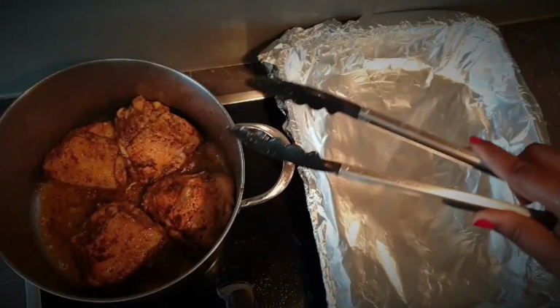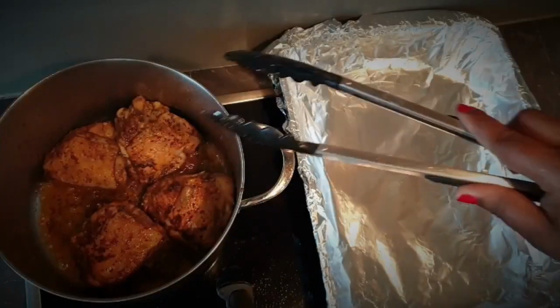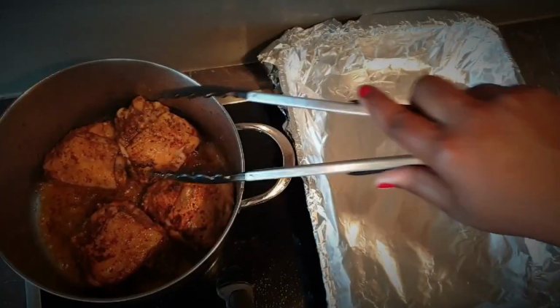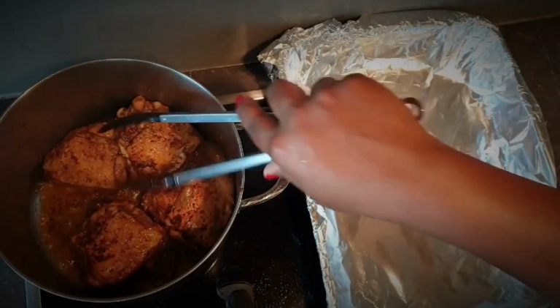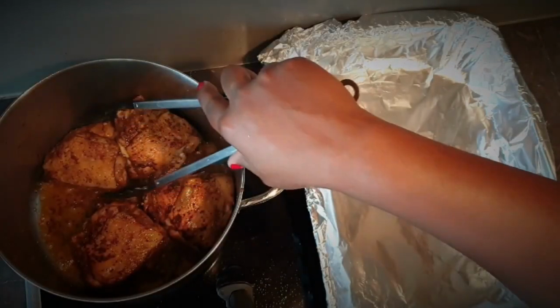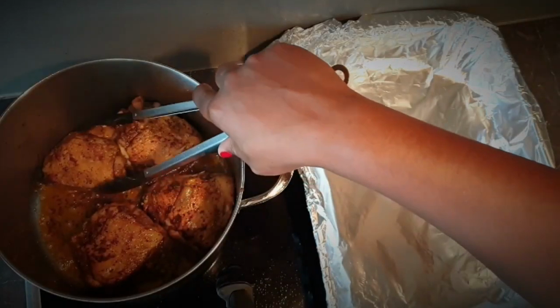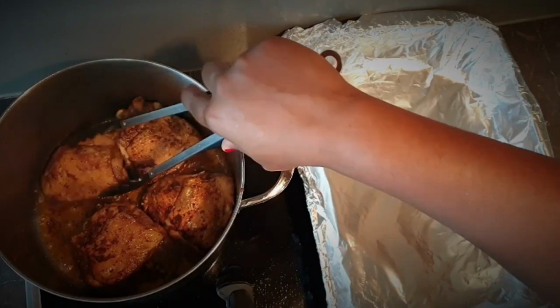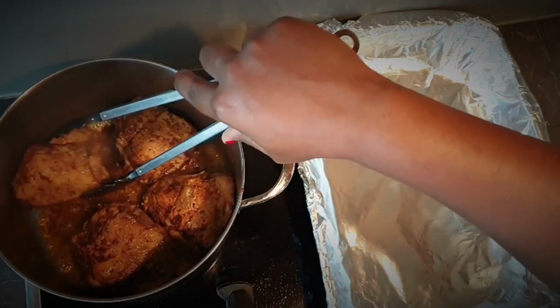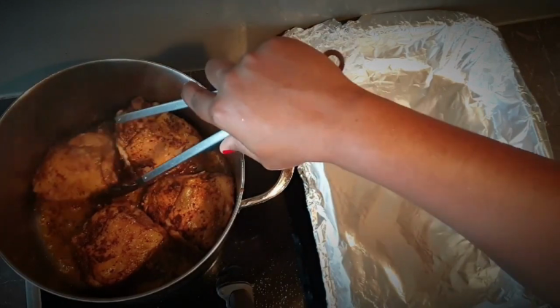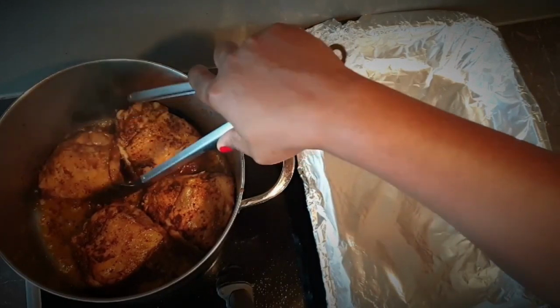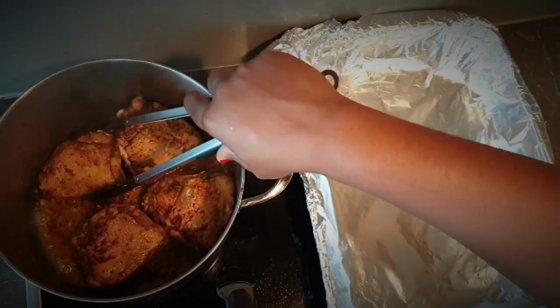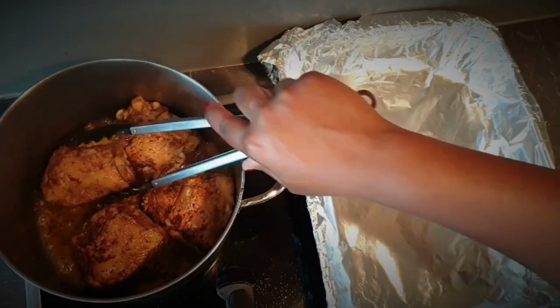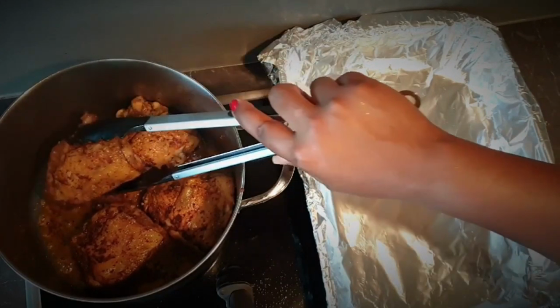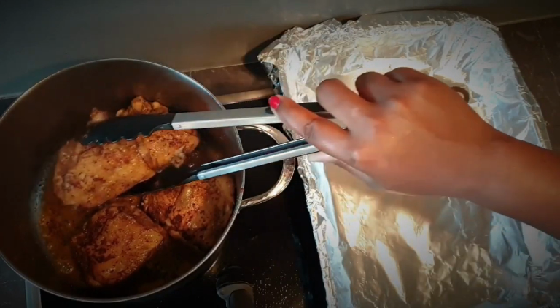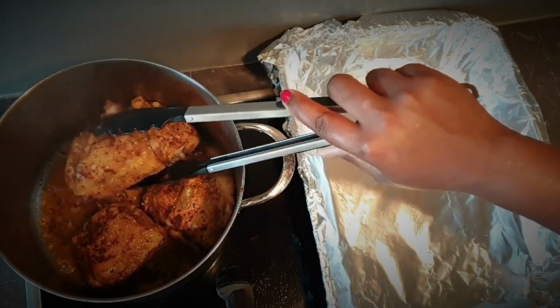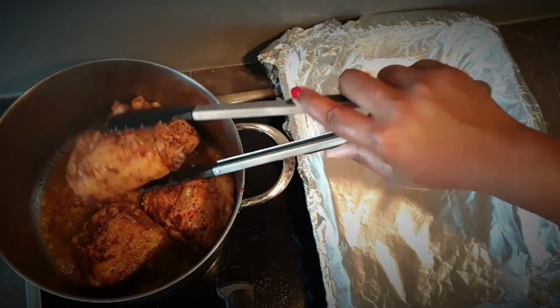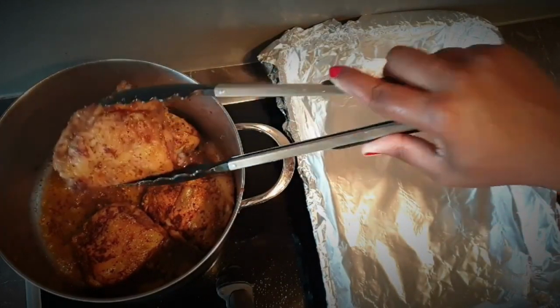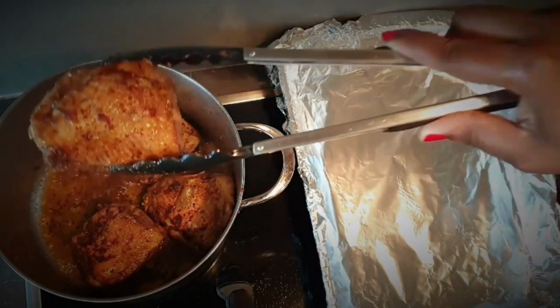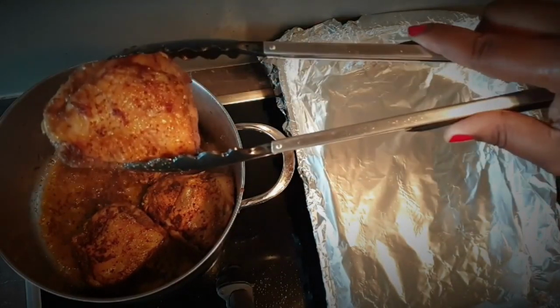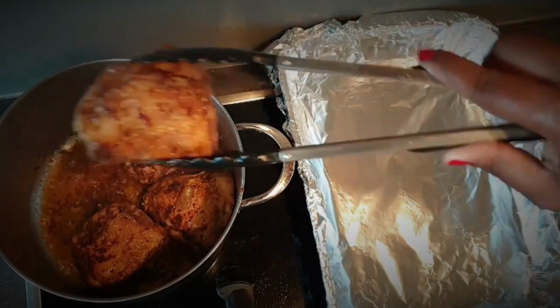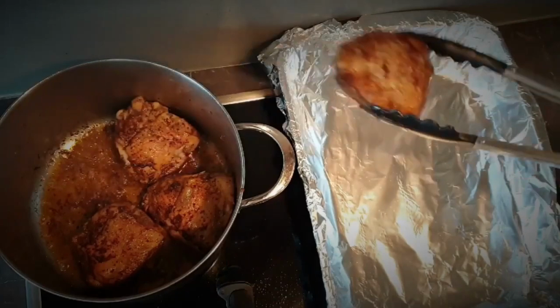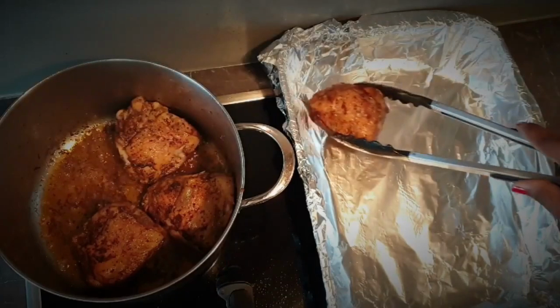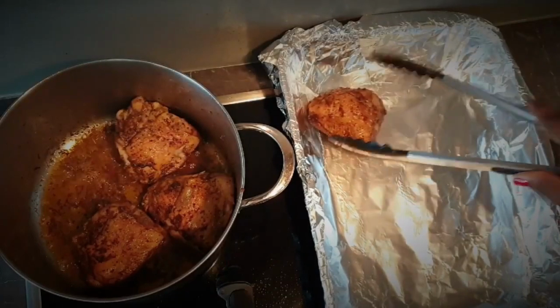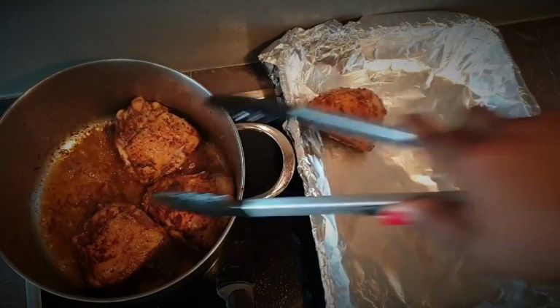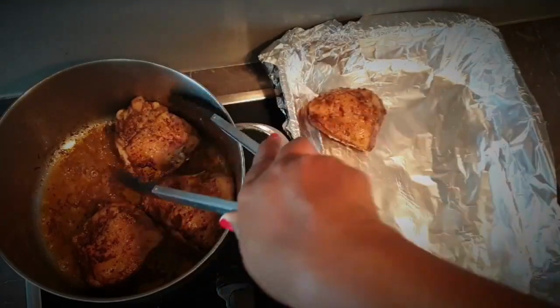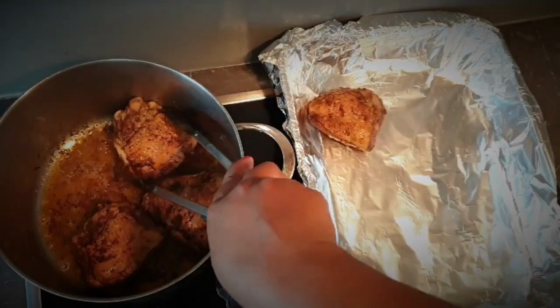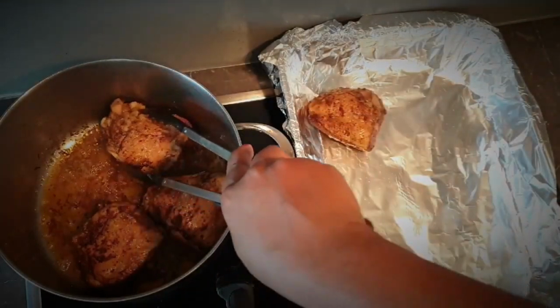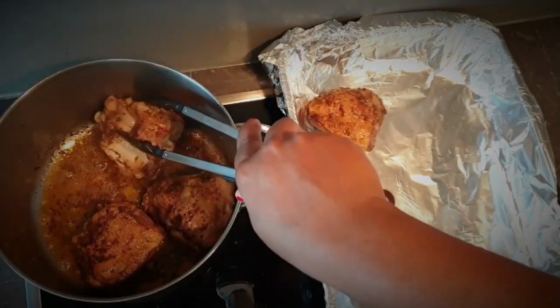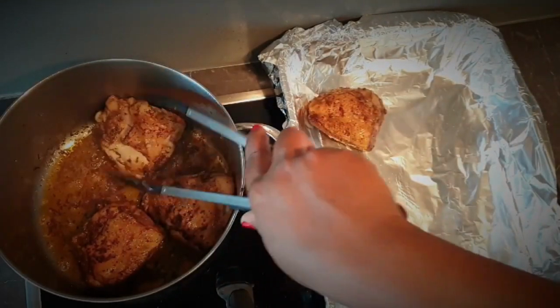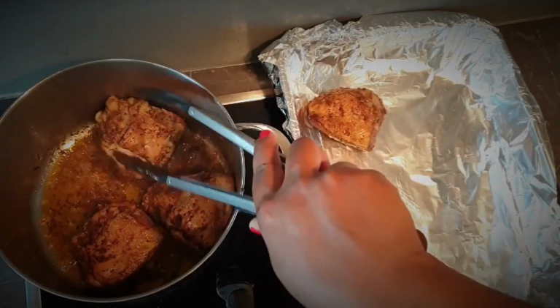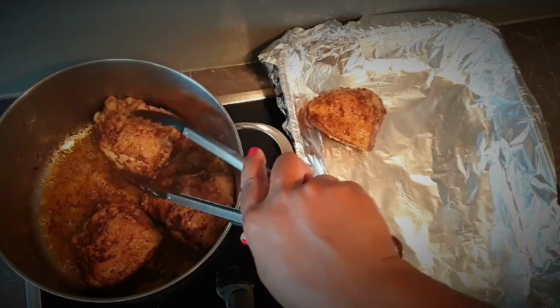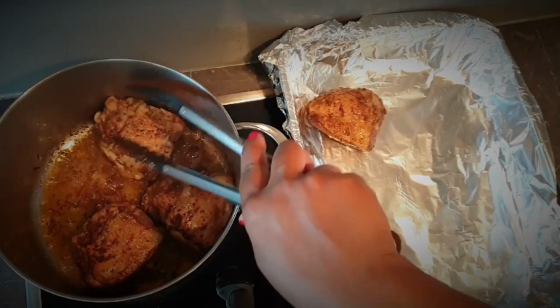Cook your thighs until they develop a brown, crispy skin. Keep flipping them over until you achieve that. Once they're done, remove them and set them aside from the pot.